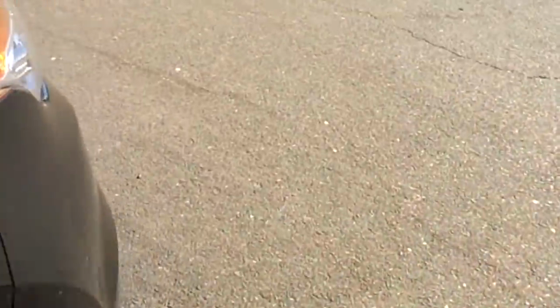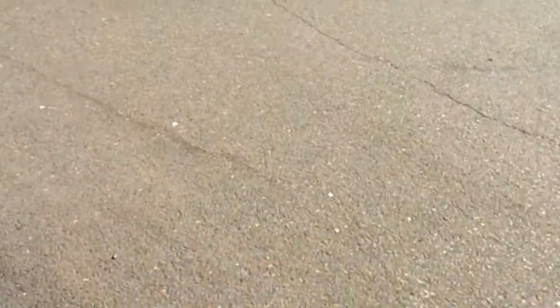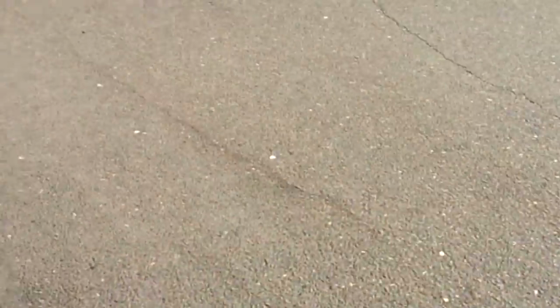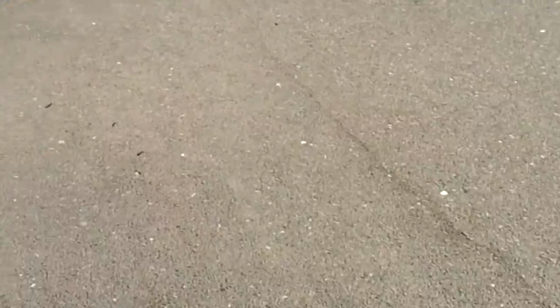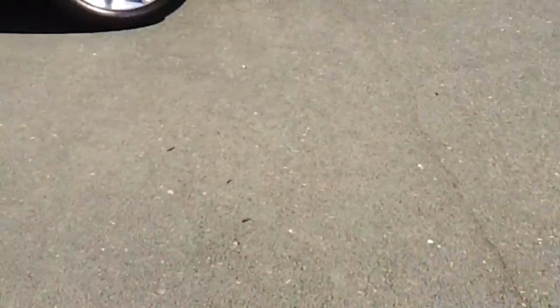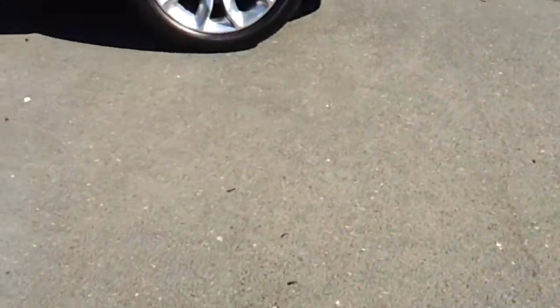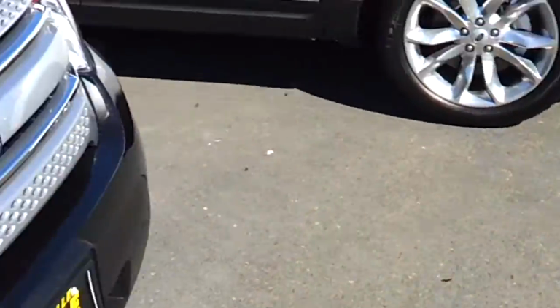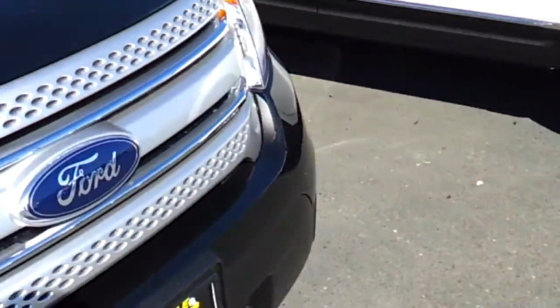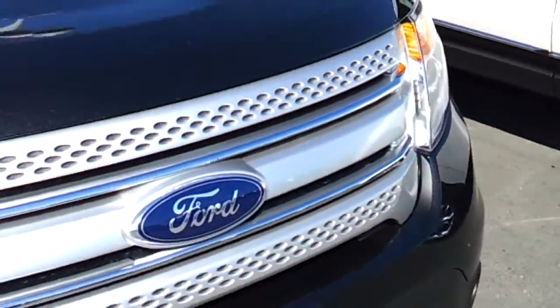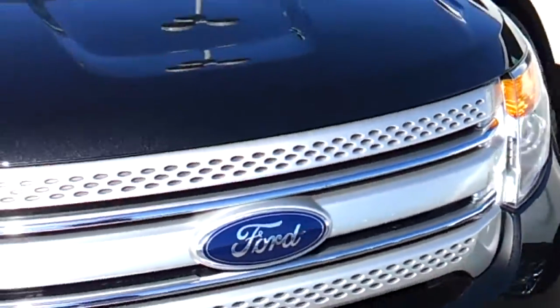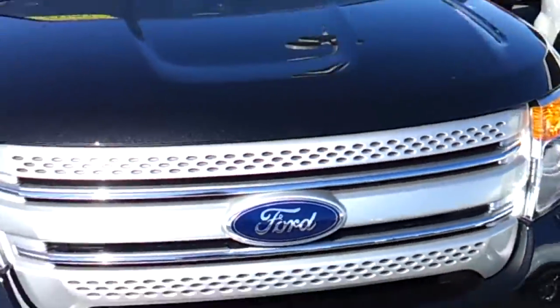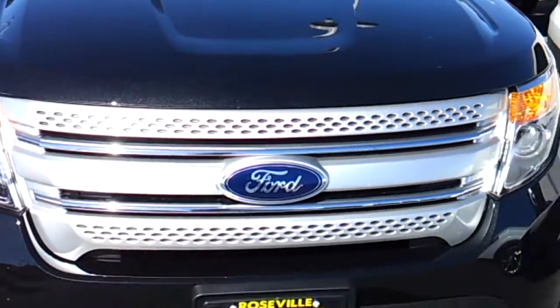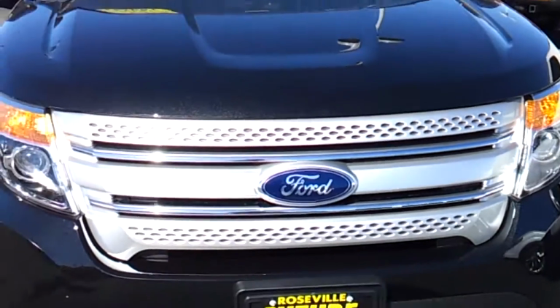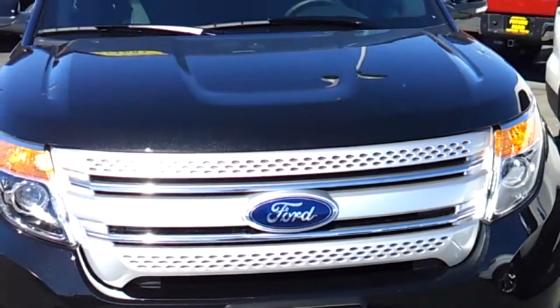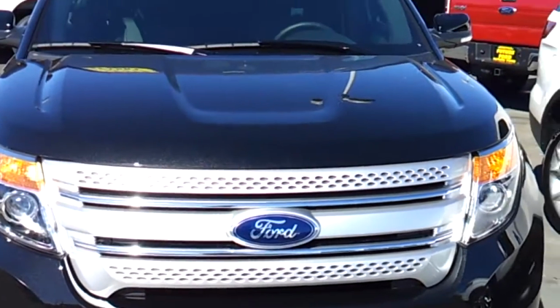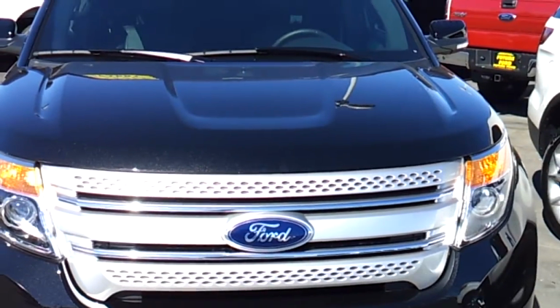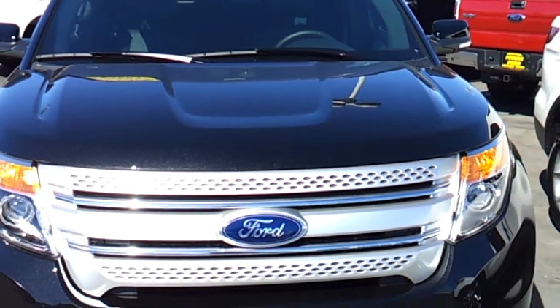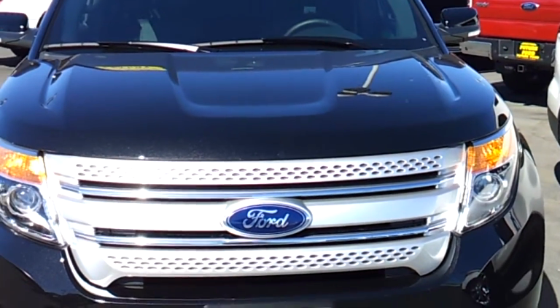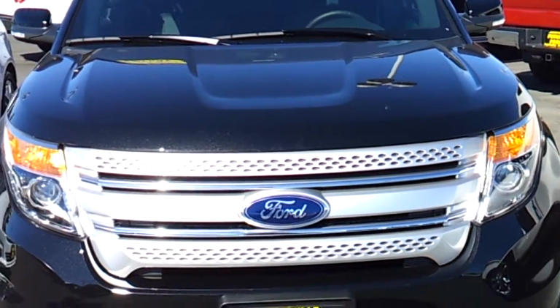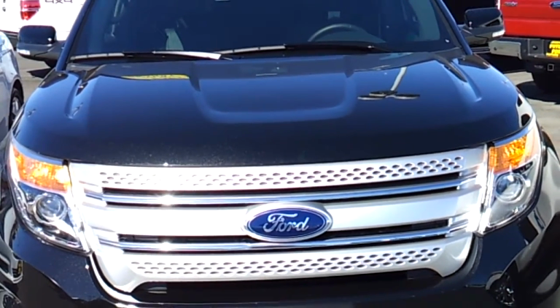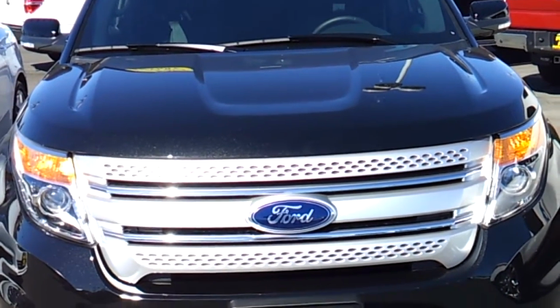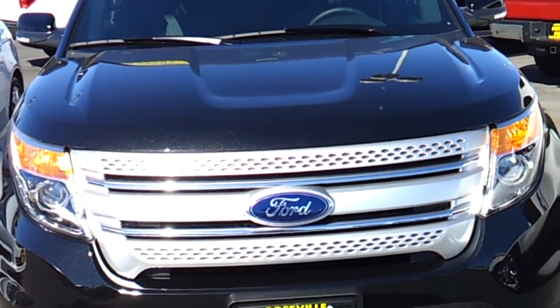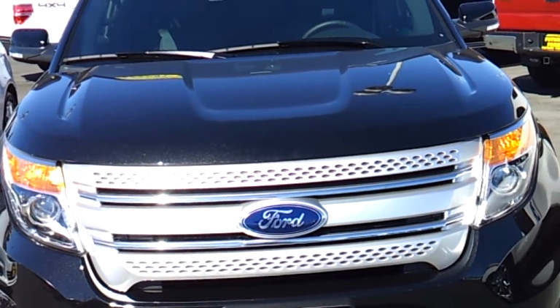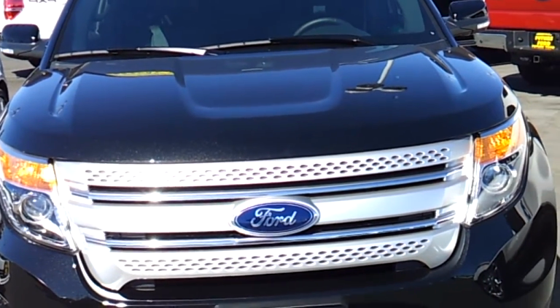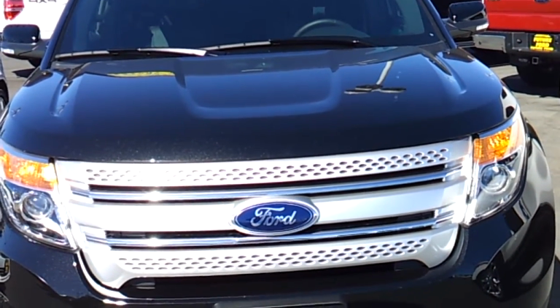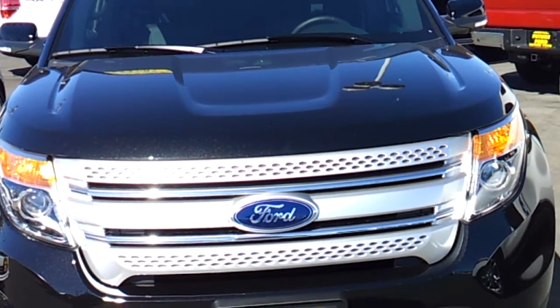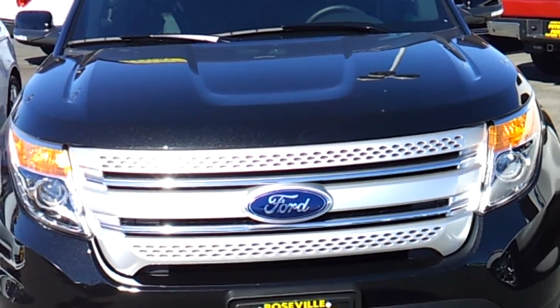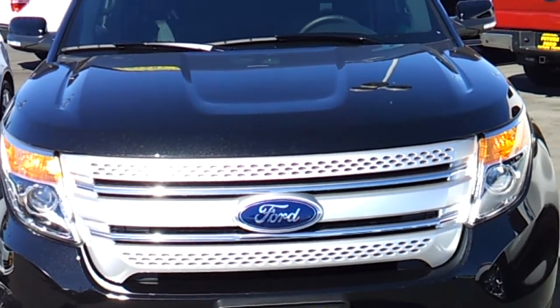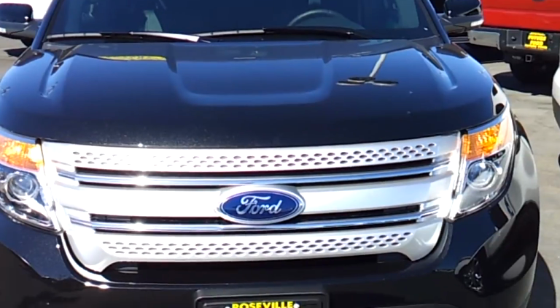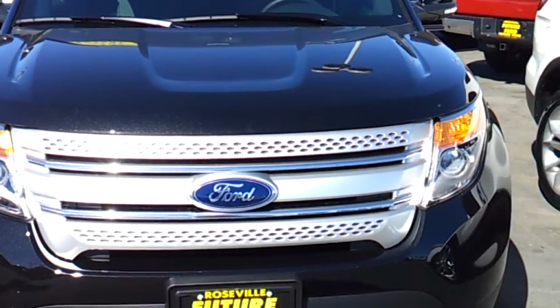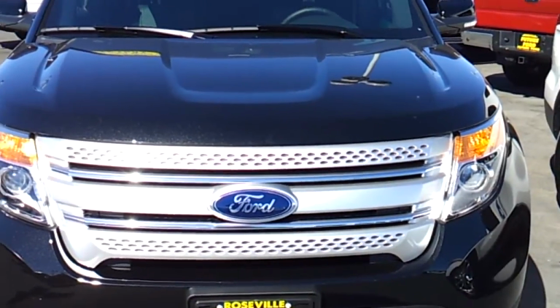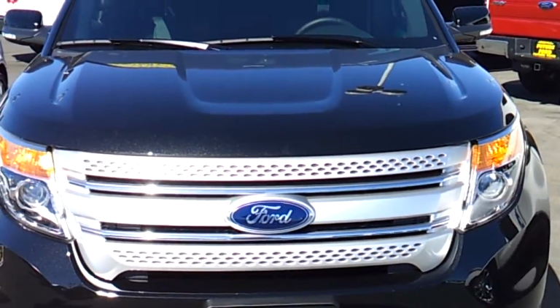Thank you for checking out this review of the 2013 Ford Explorer. If you have any questions, please let me know.